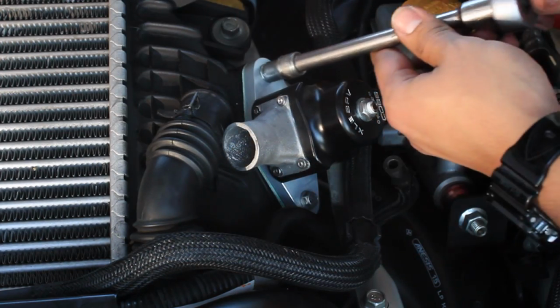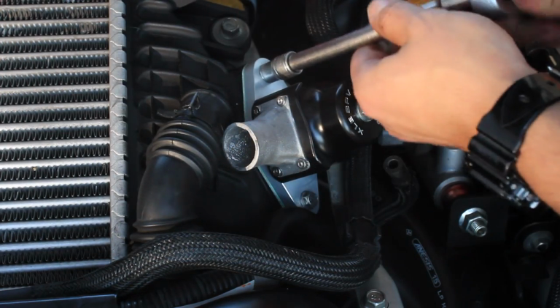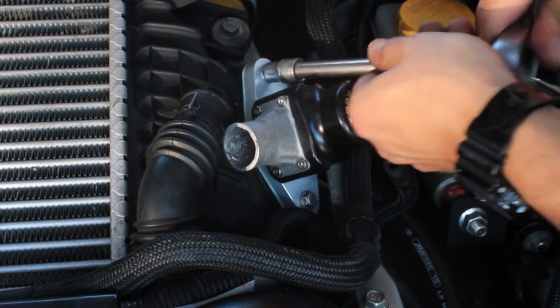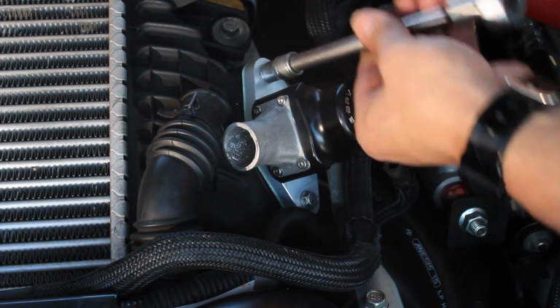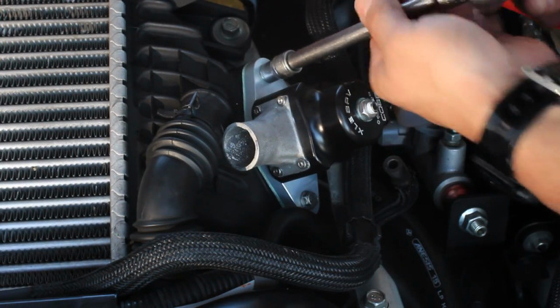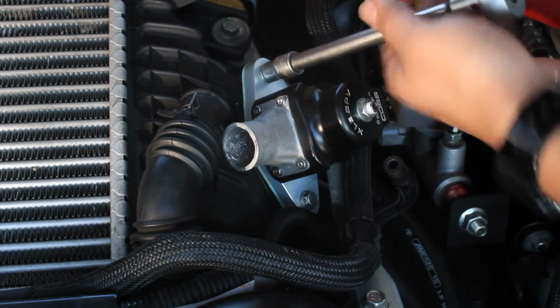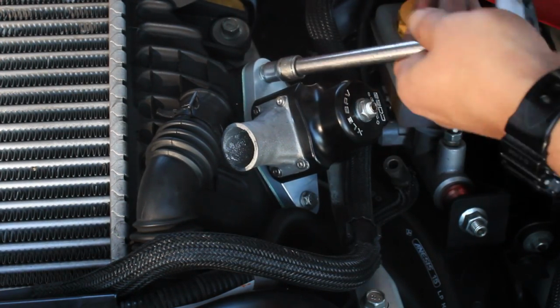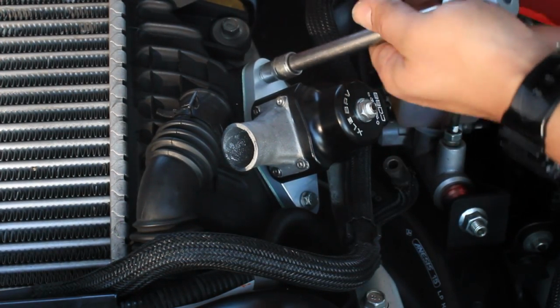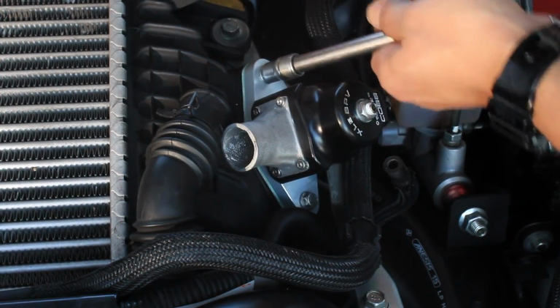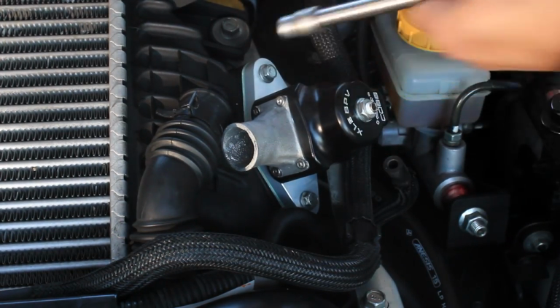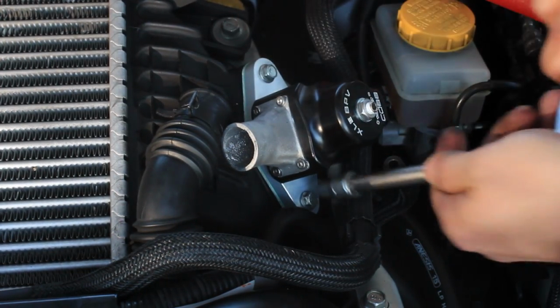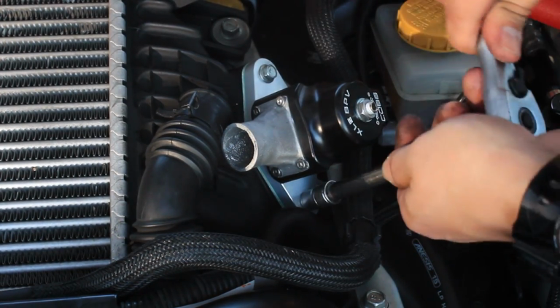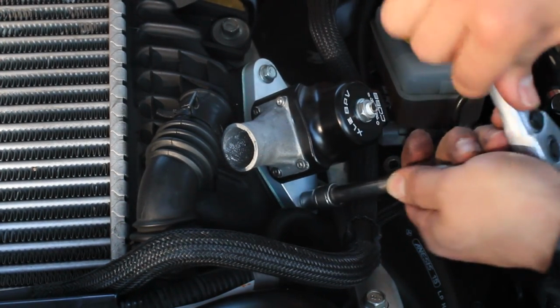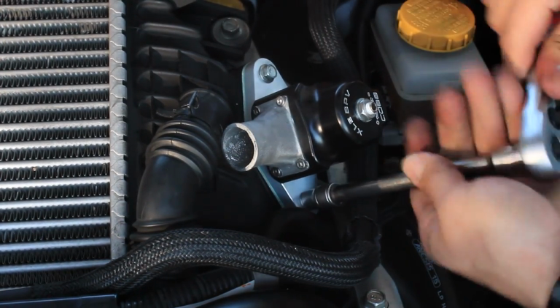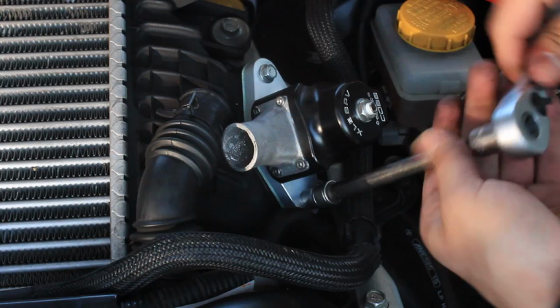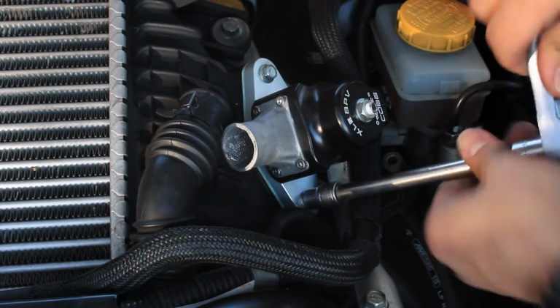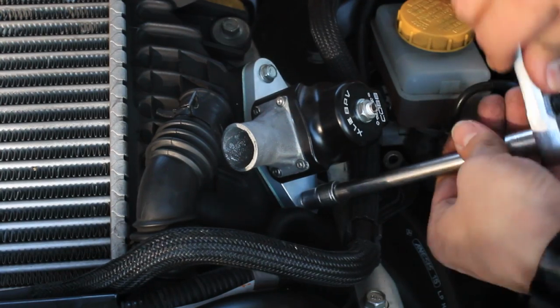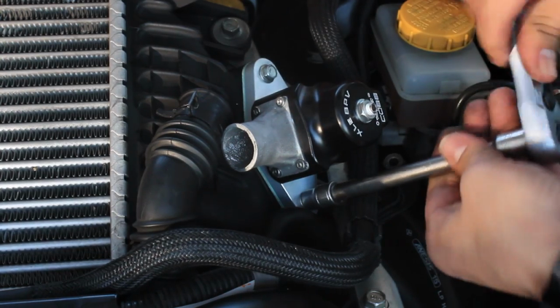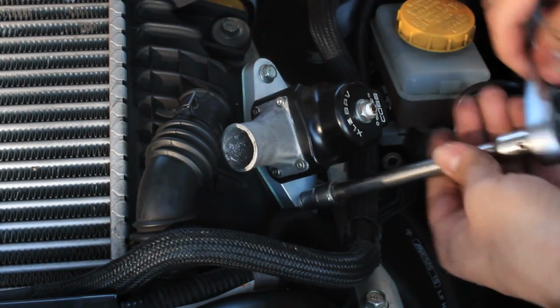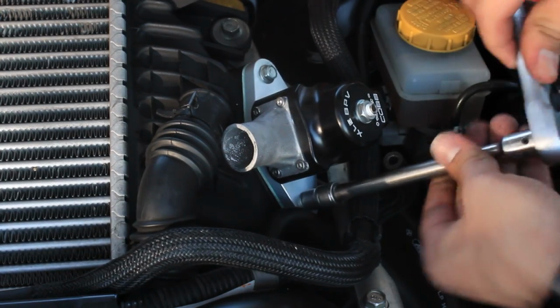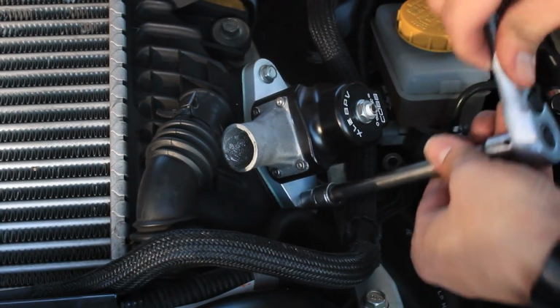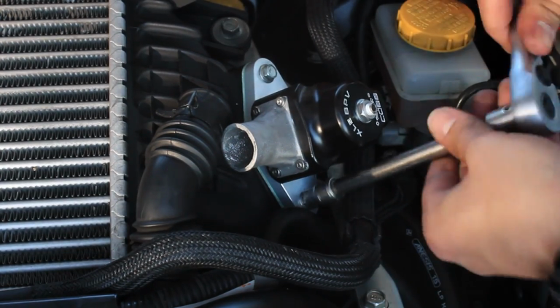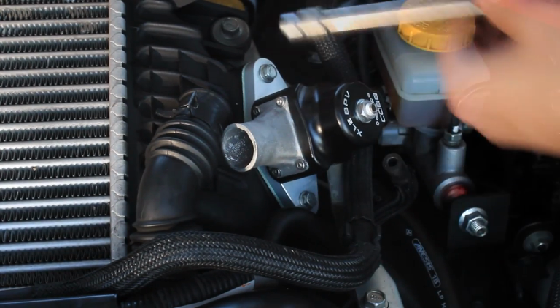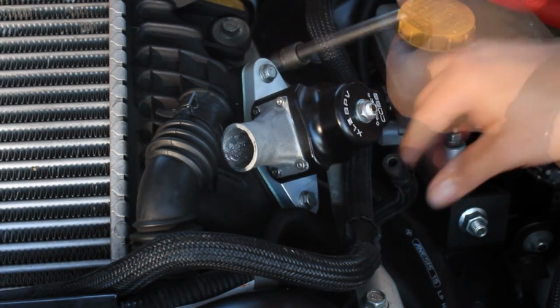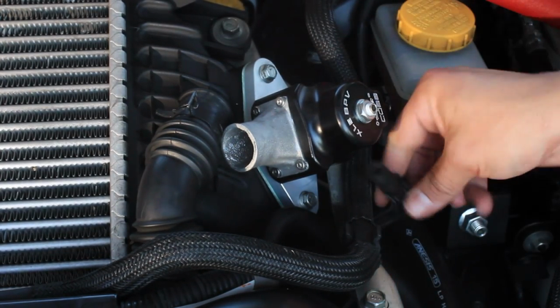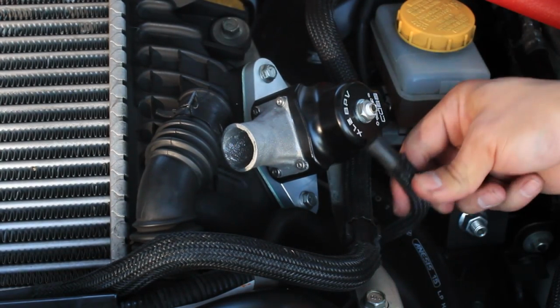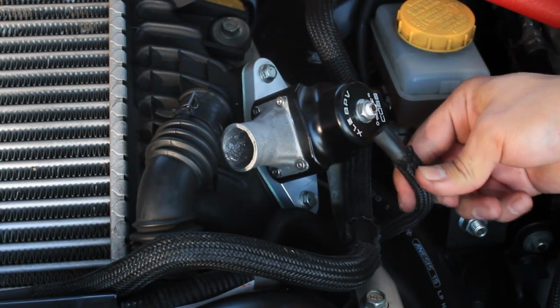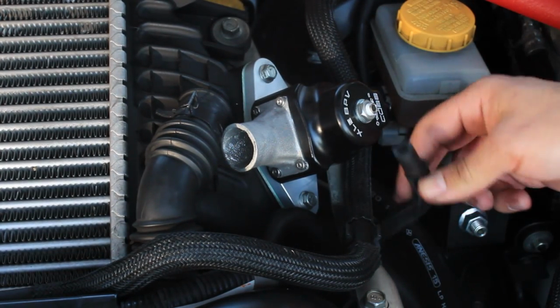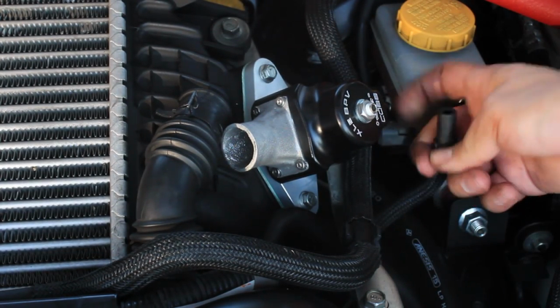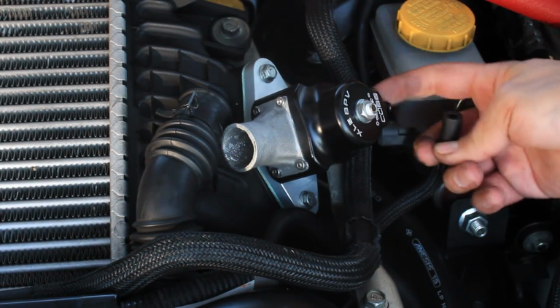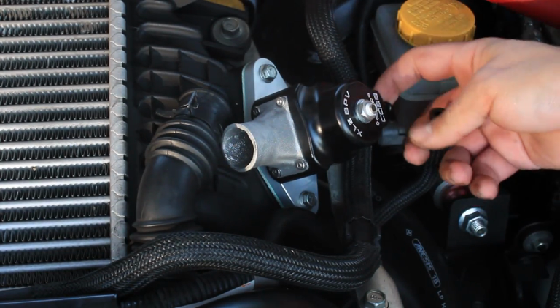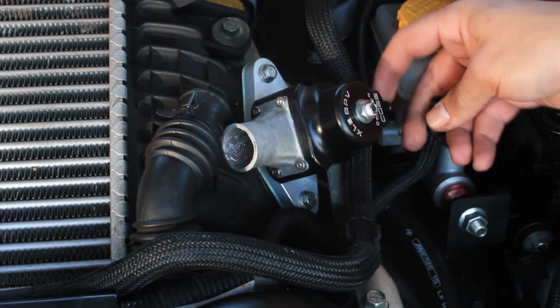Now that the two bolts are in place, use the ratchet and the 10 millimeter socket to torque the bolts down to 12 pounds of torque. Once the bolts are torqued down, you're ready to proceed to installing the vacuum line.